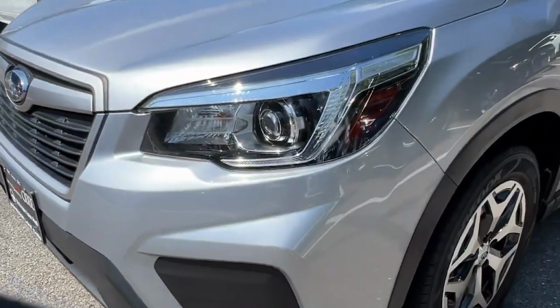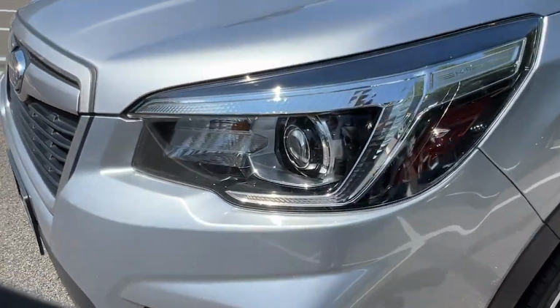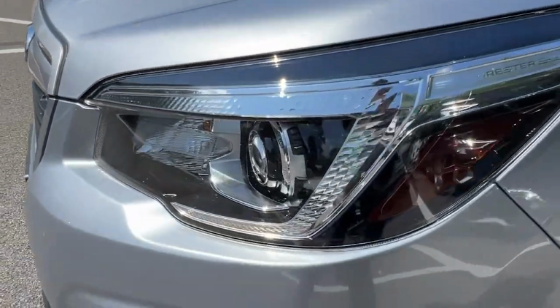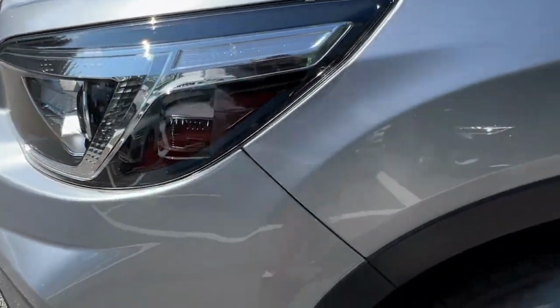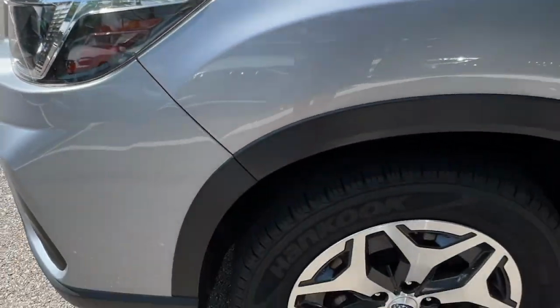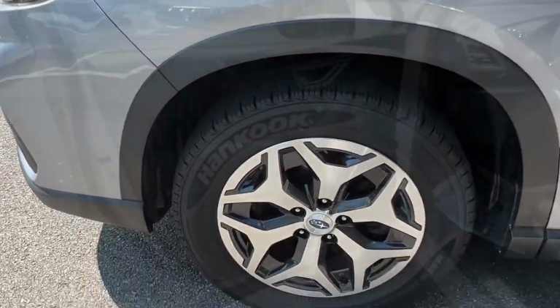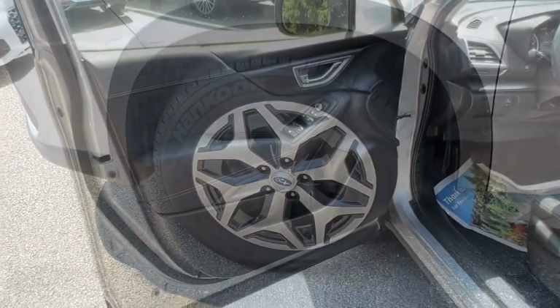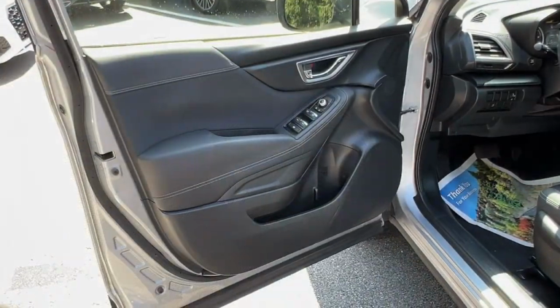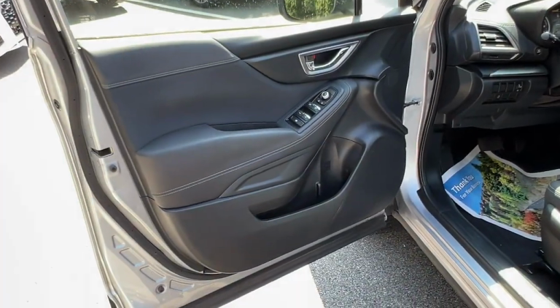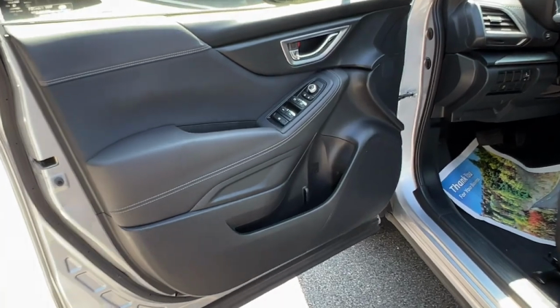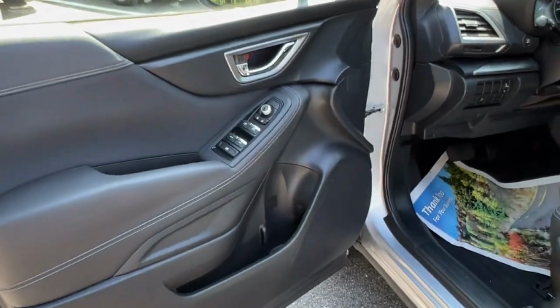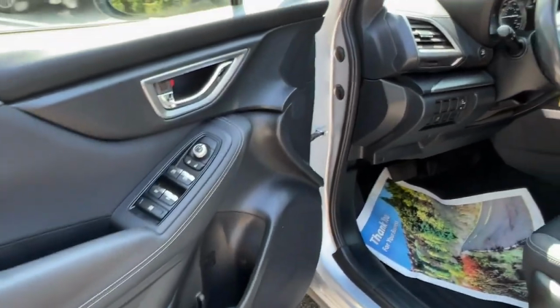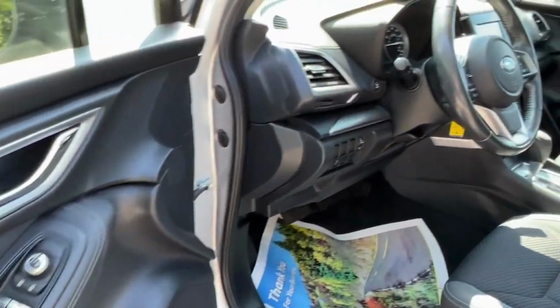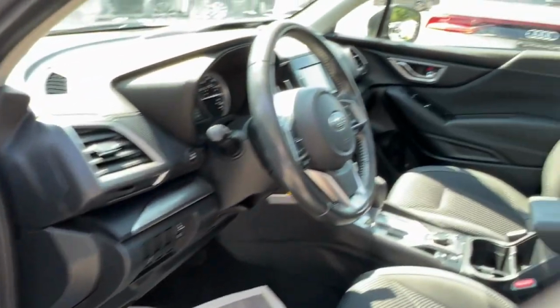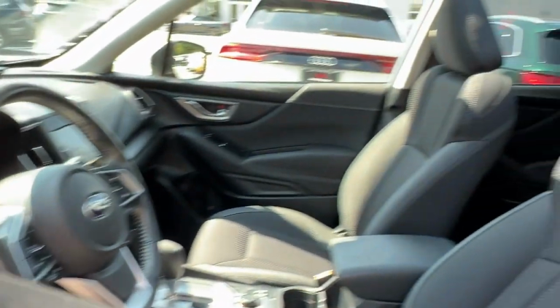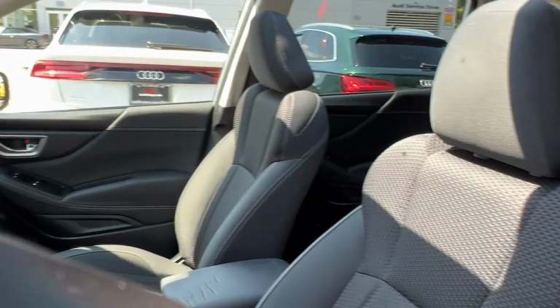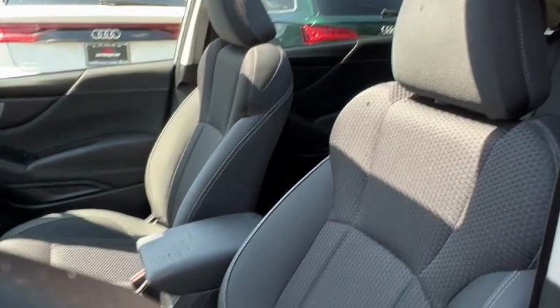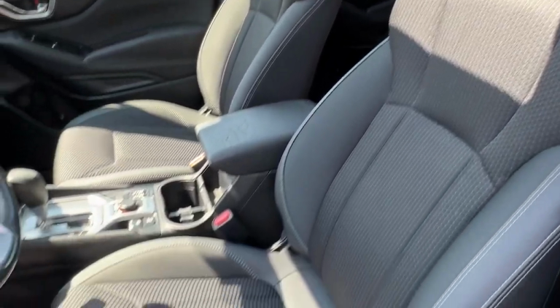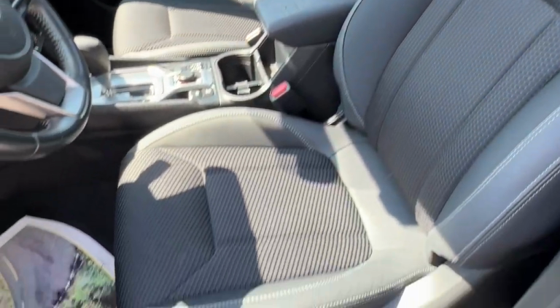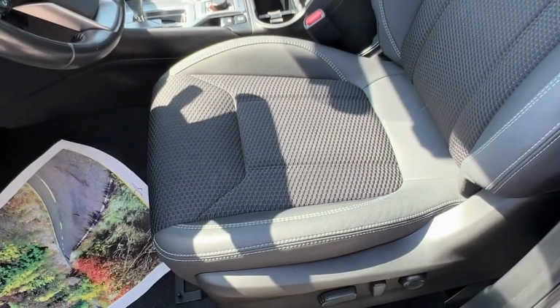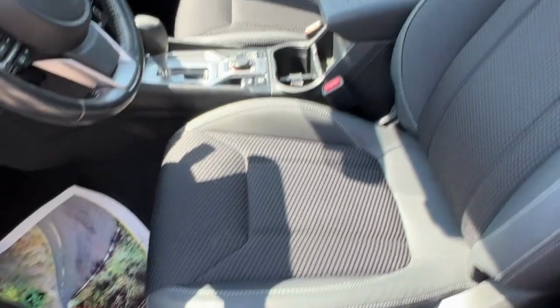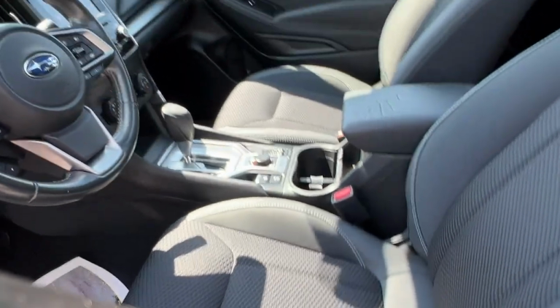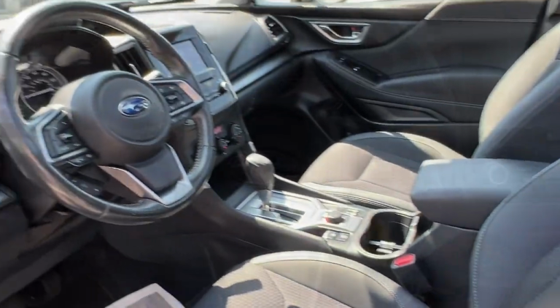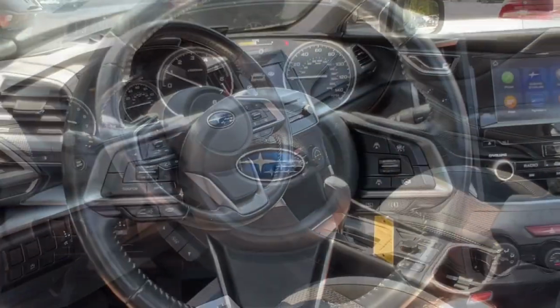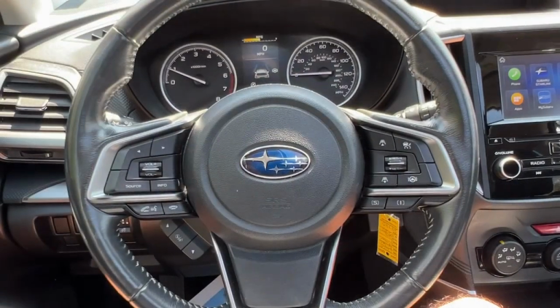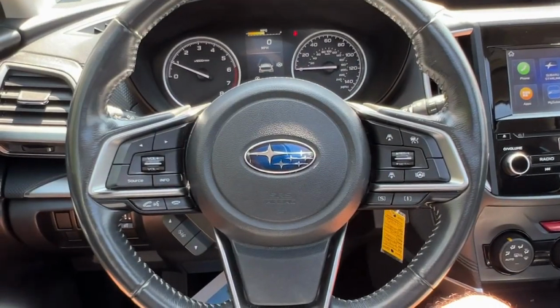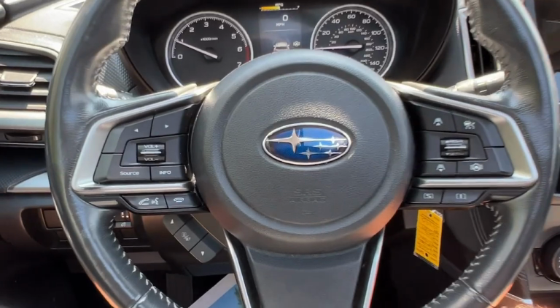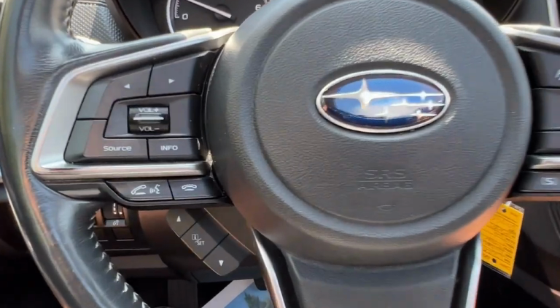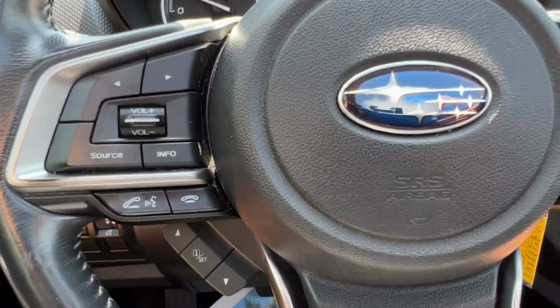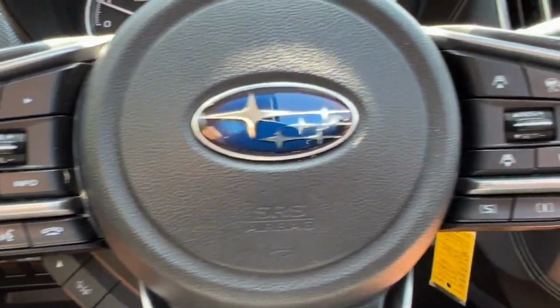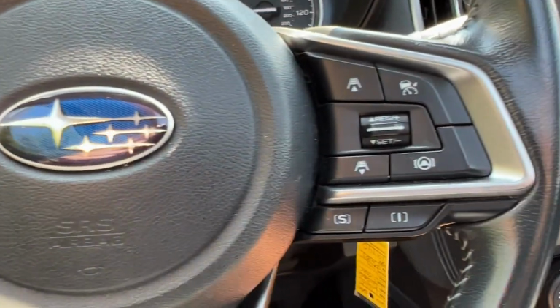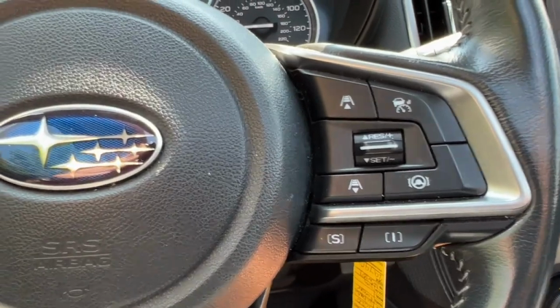Apple CarPlay and/or Android Auto, pre-collision system, panoramic roof, all-wheel drive, keyless entry, heated mirrors, satellite radio, backup camera, steering wheel audio controls, and Bluetooth connection.